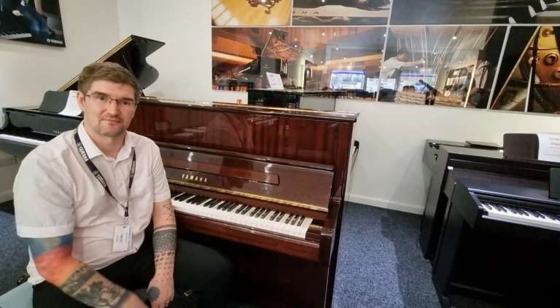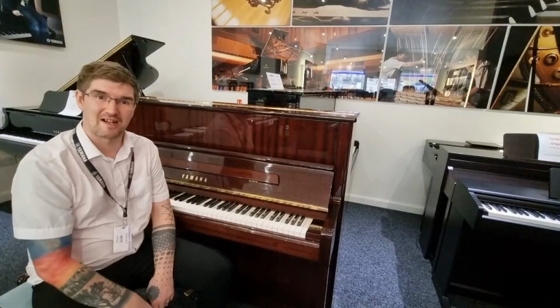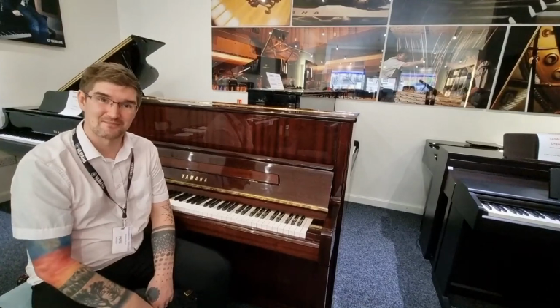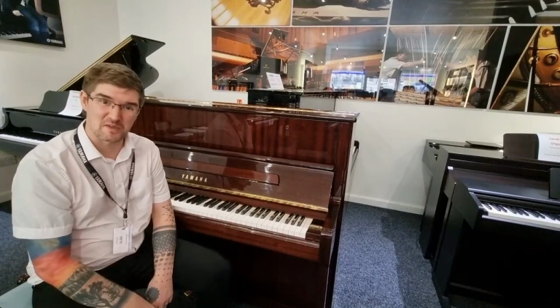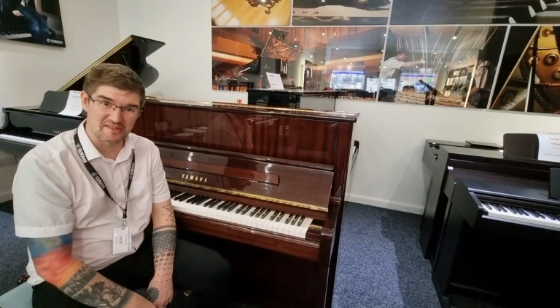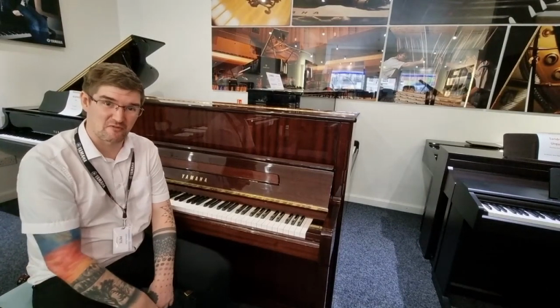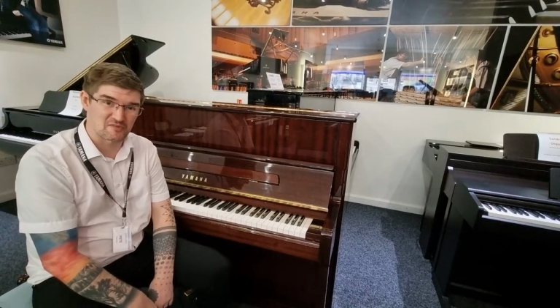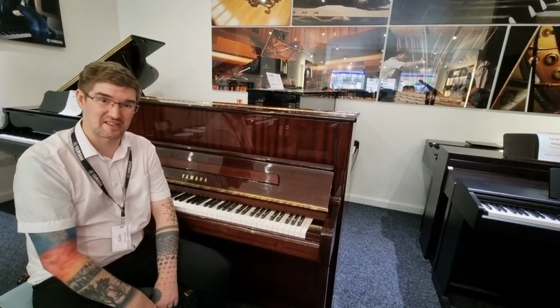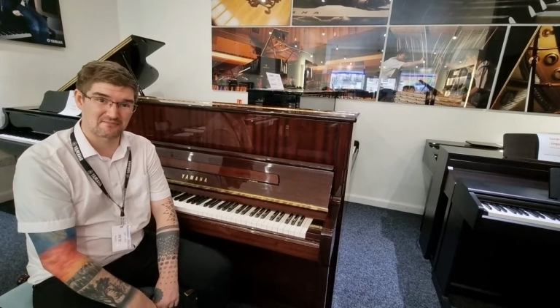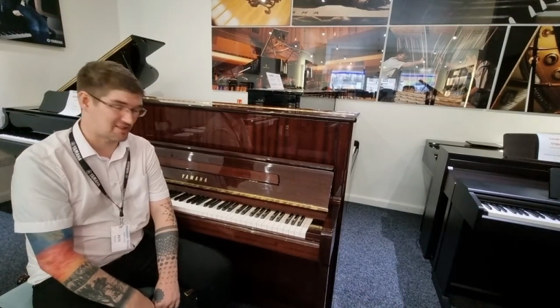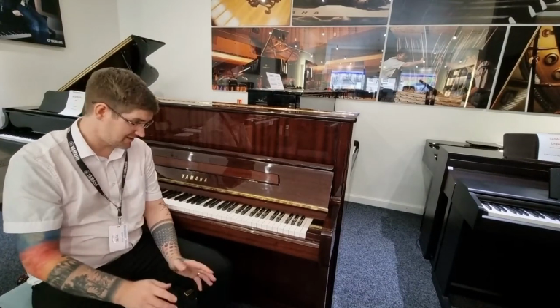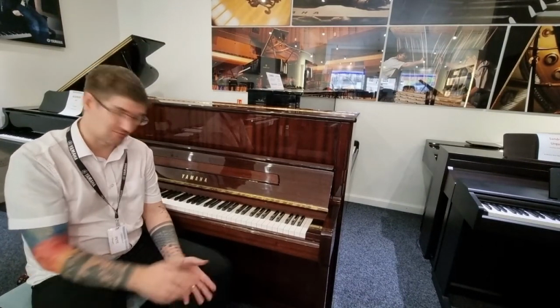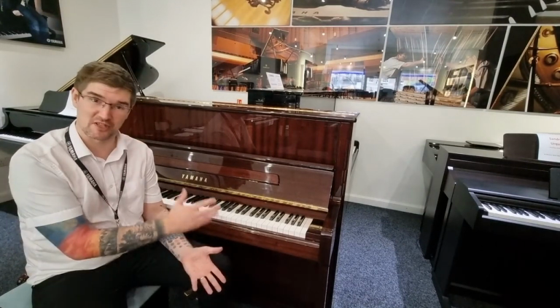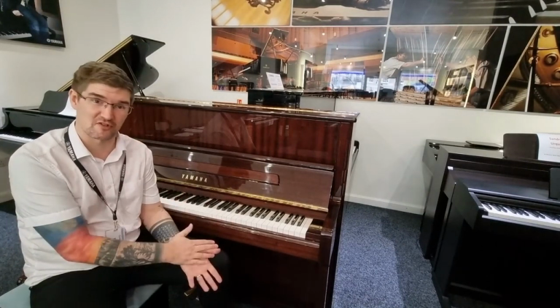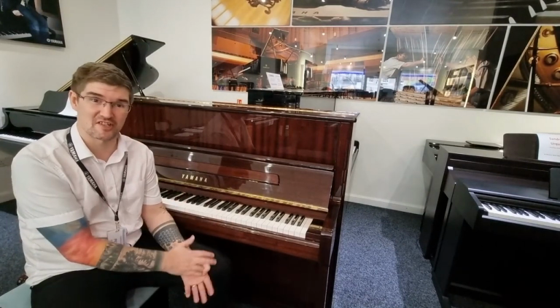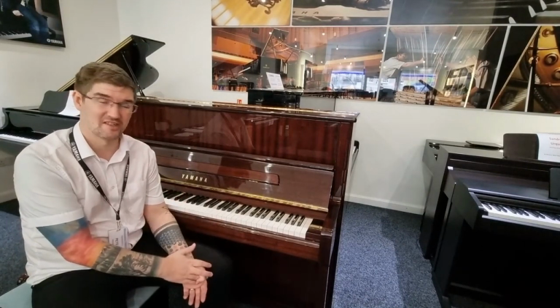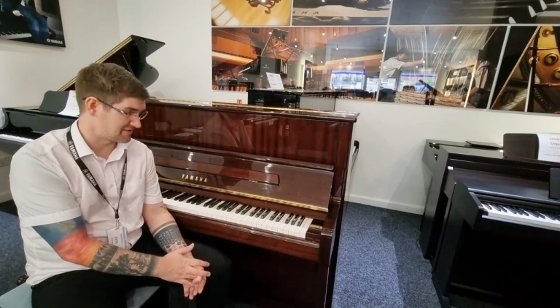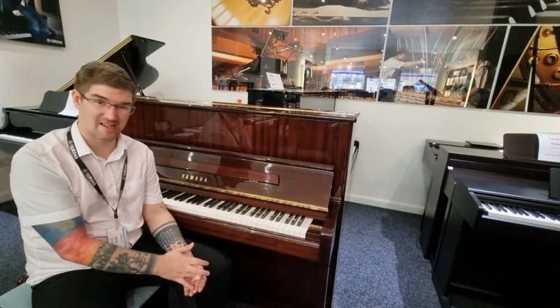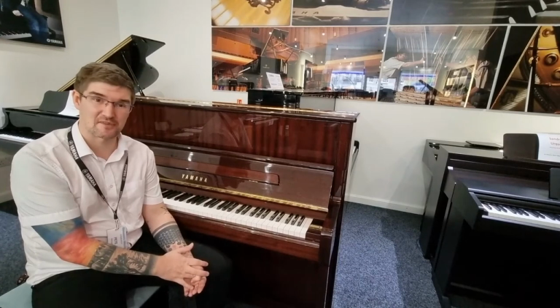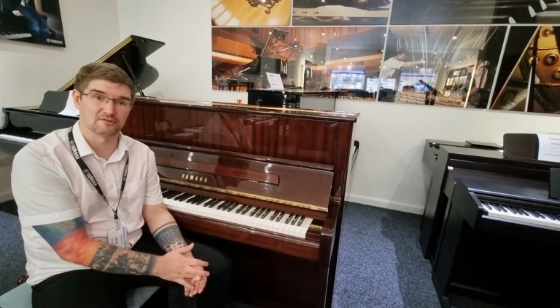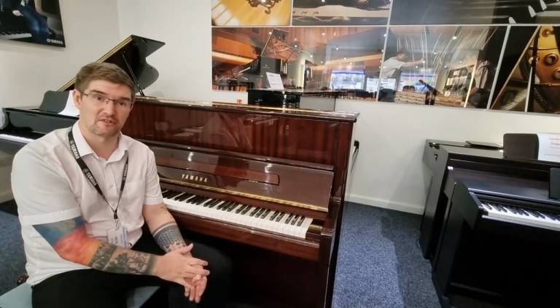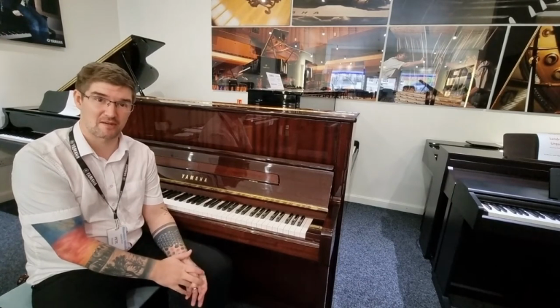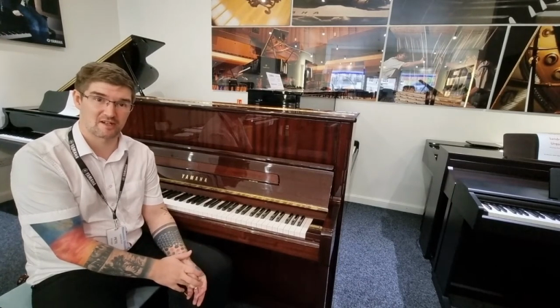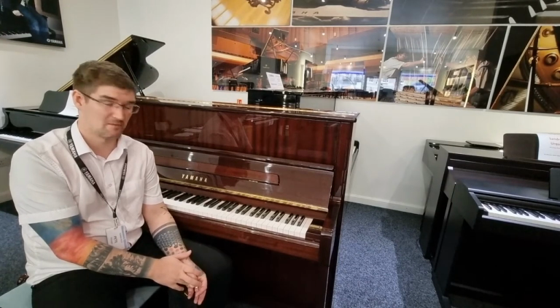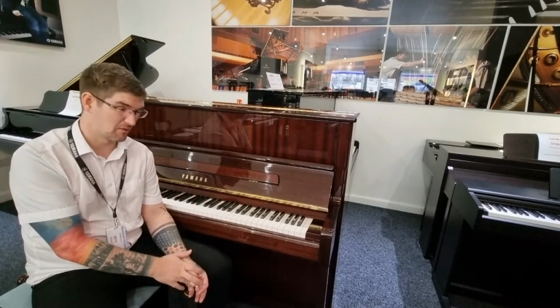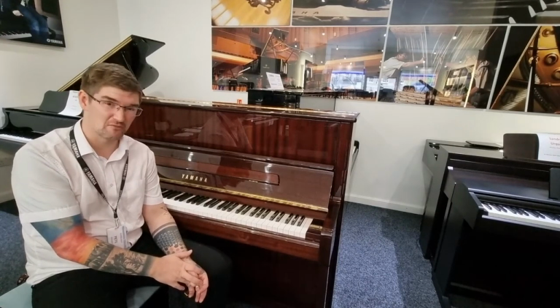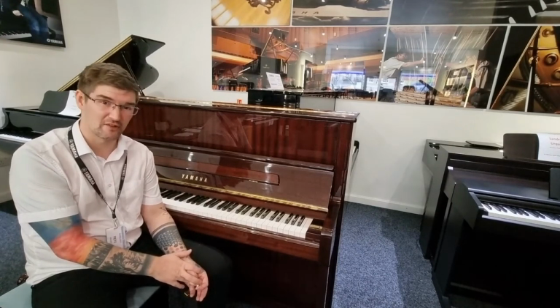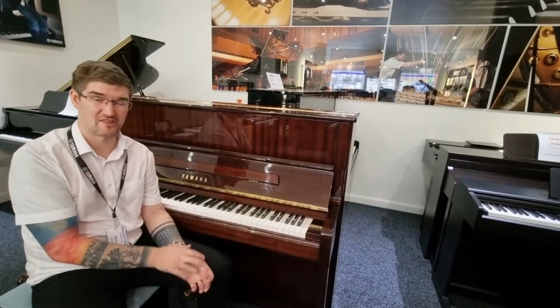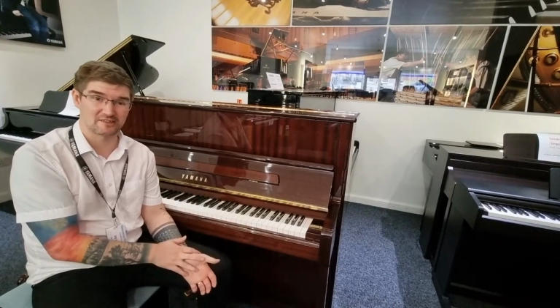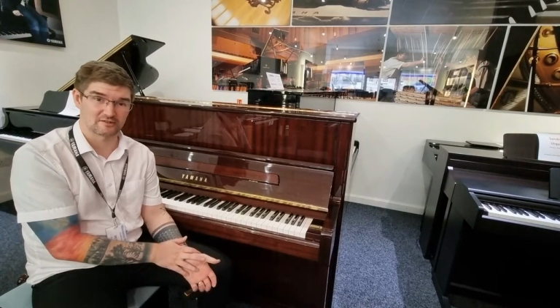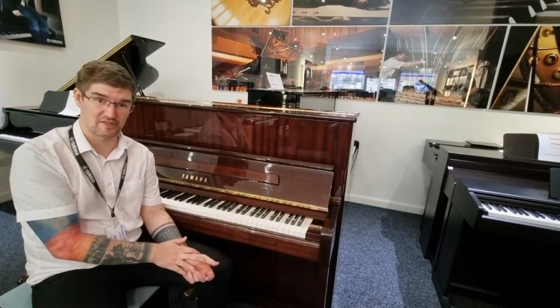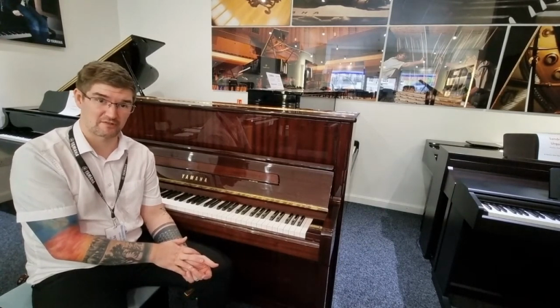Hi, my name is Pete and I'm at Rumors Music in Edinburgh today with the pleasure of showing you the absolutely wonderful Yamaha P121 Silent Acoustic Piano.